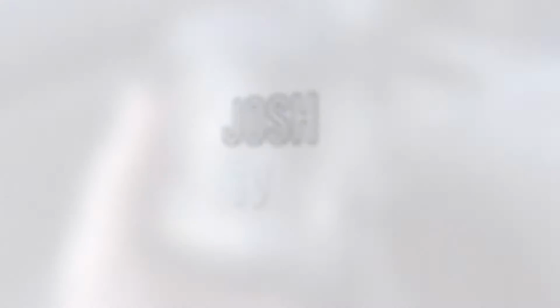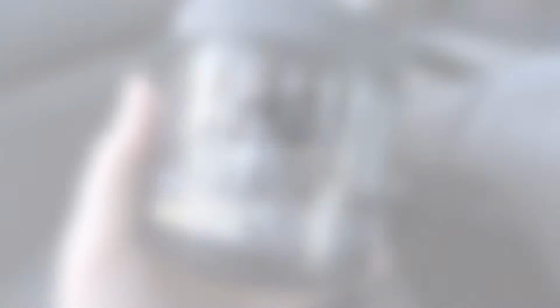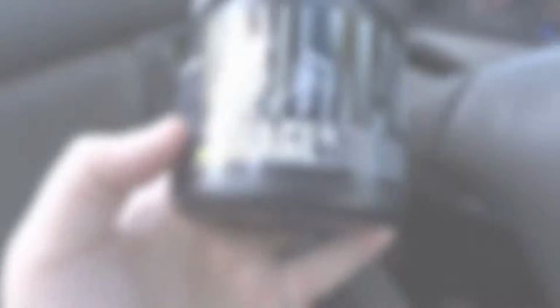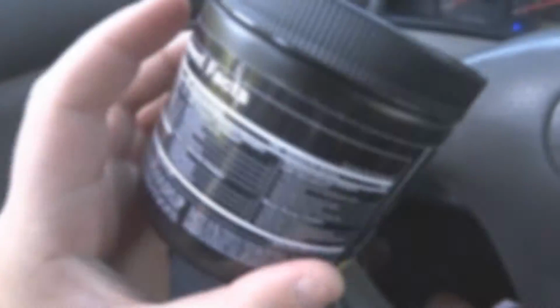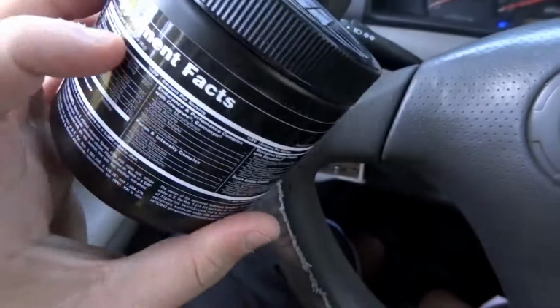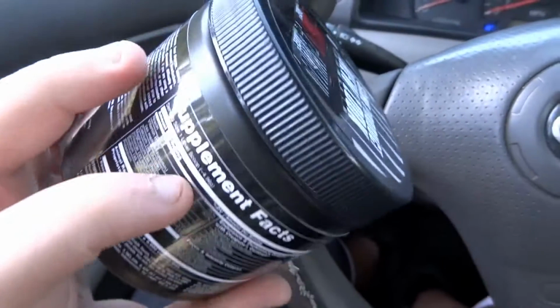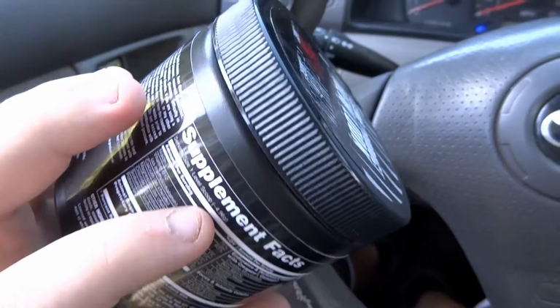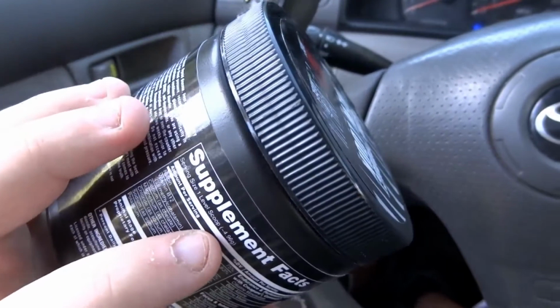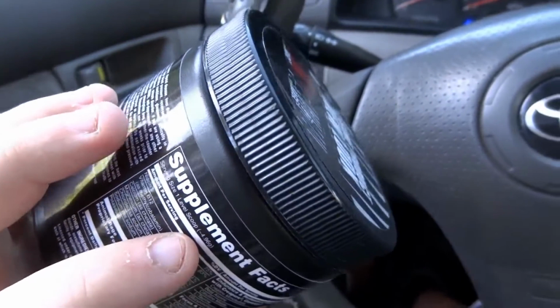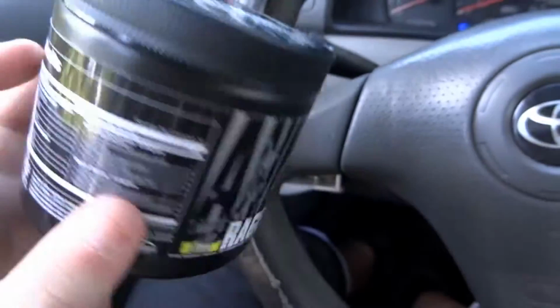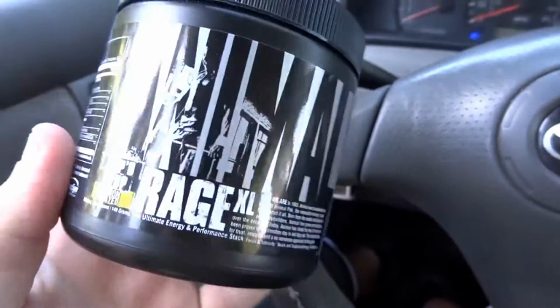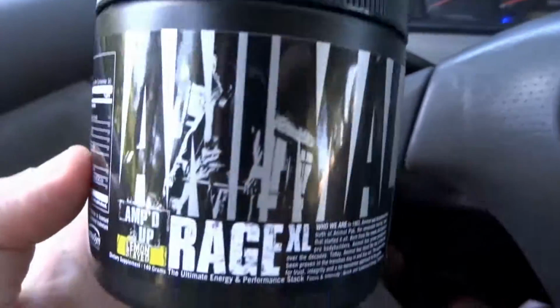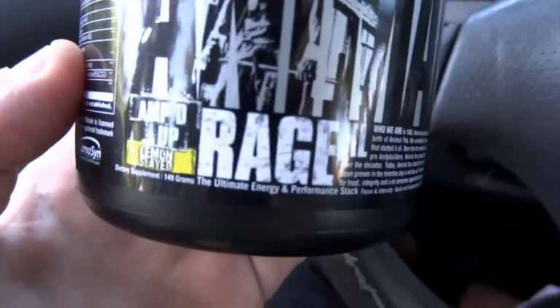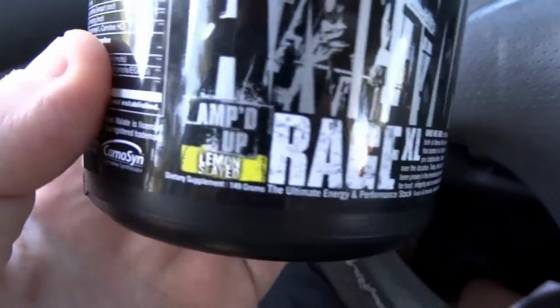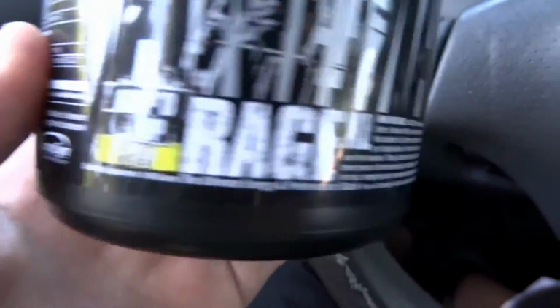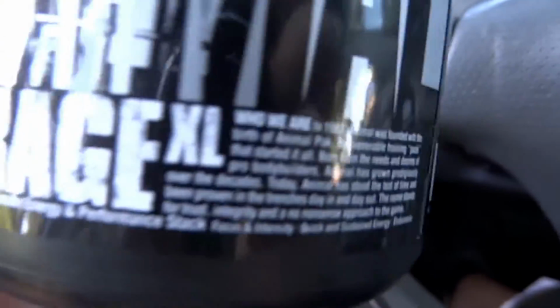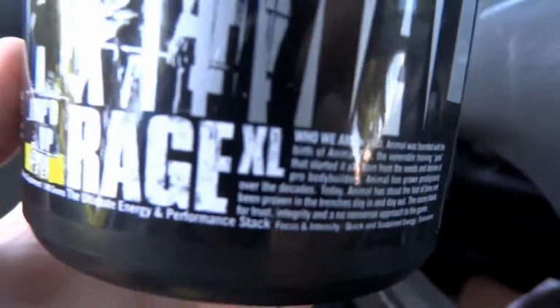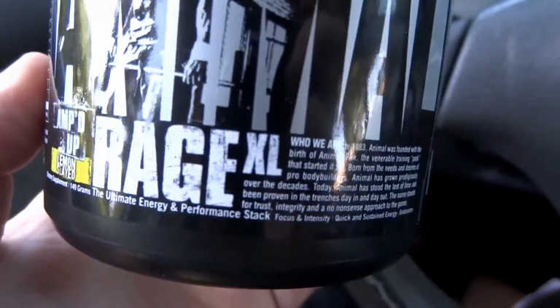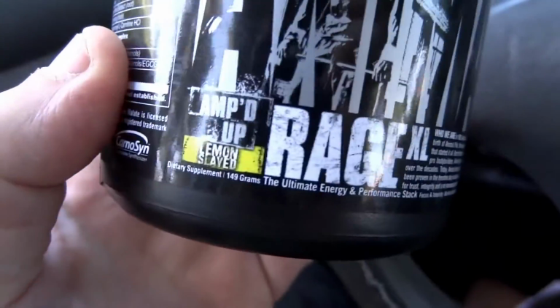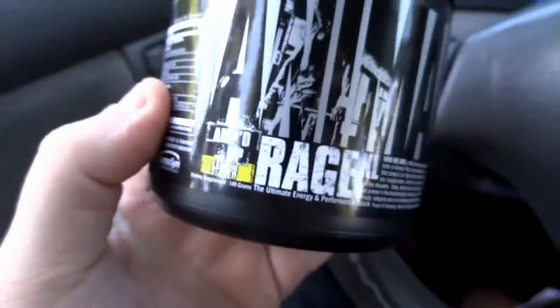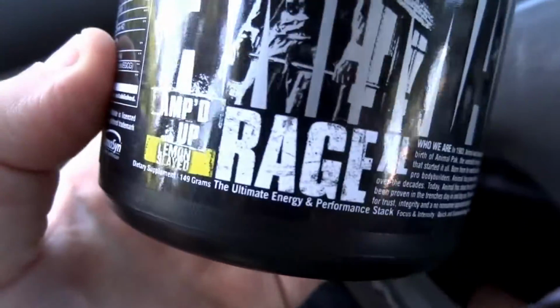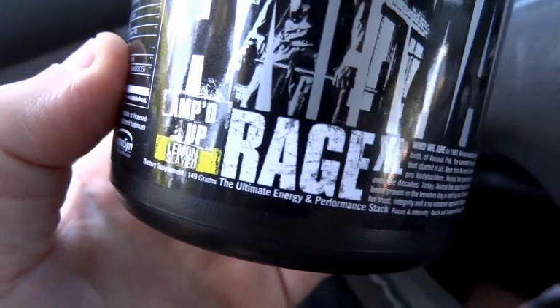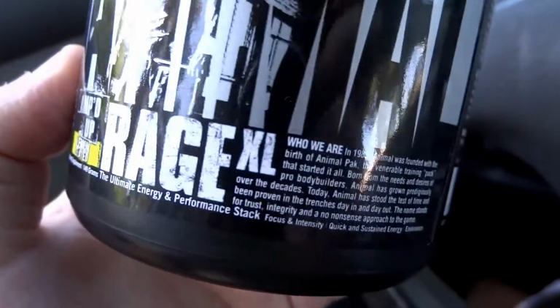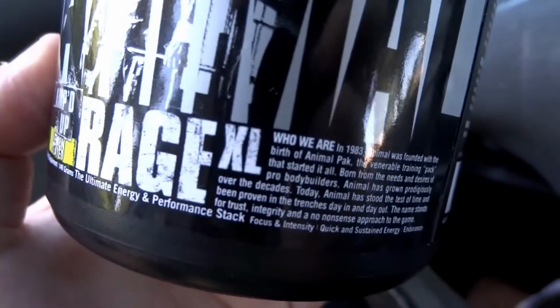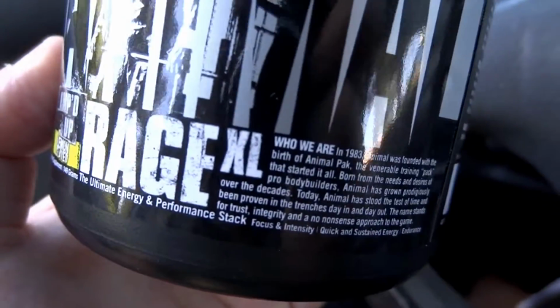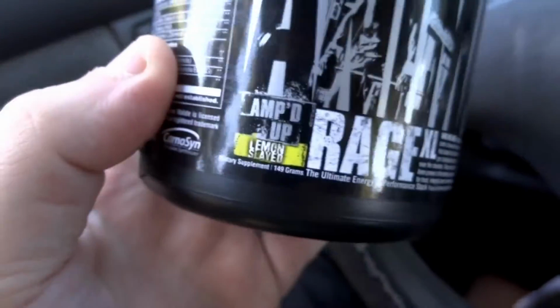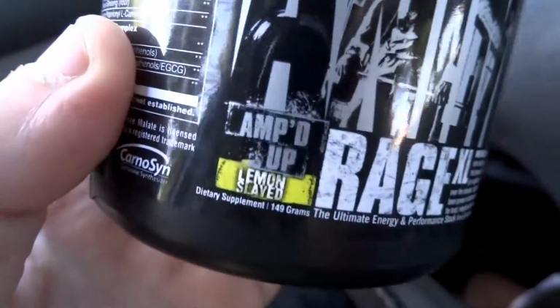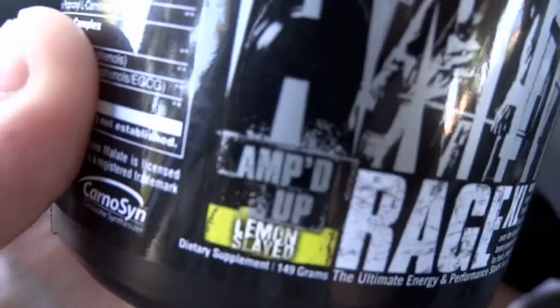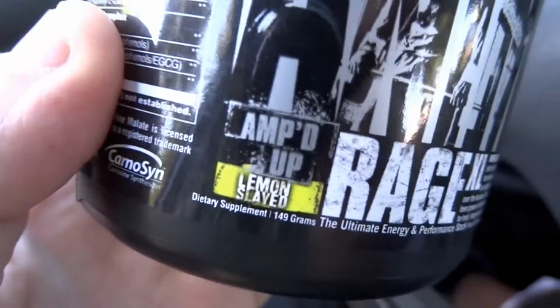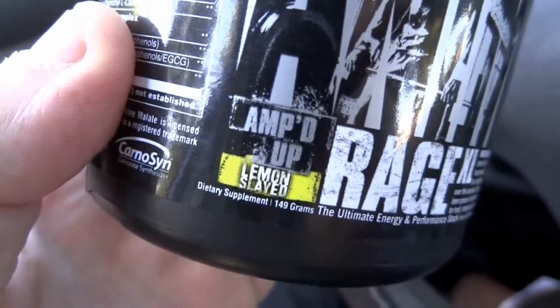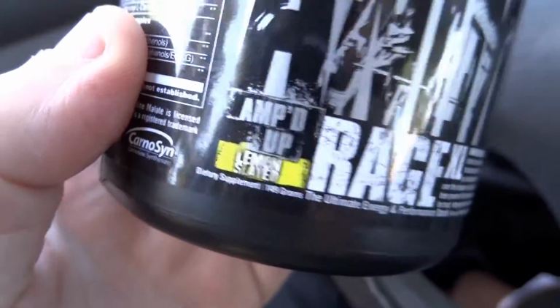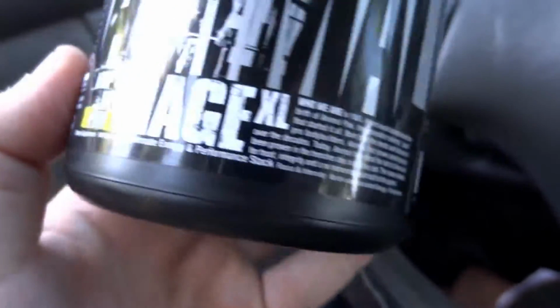Hey, what's up guys? It's Josh here. Just wanted to do a review today on this Animal Rage XL. You know that you don't need just a Rage — you need an extra large Rage. Amped up Lemon Slade.